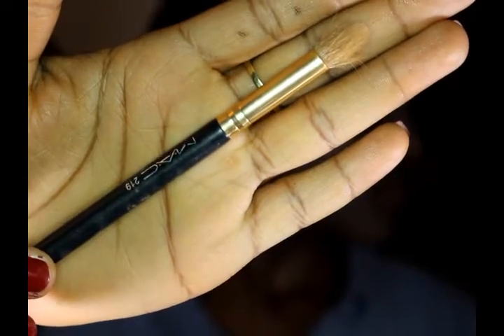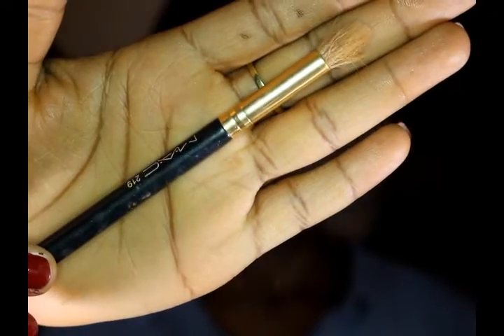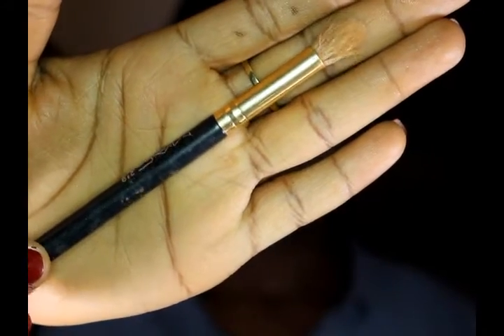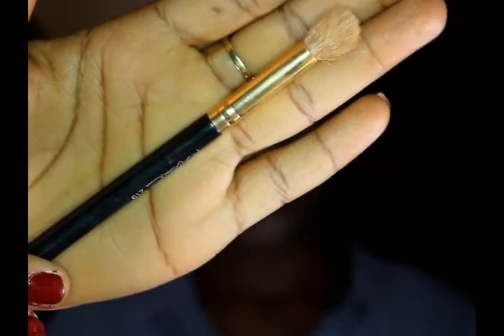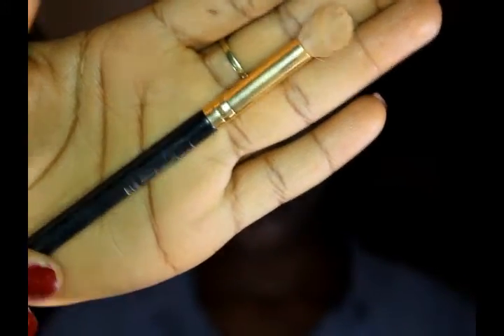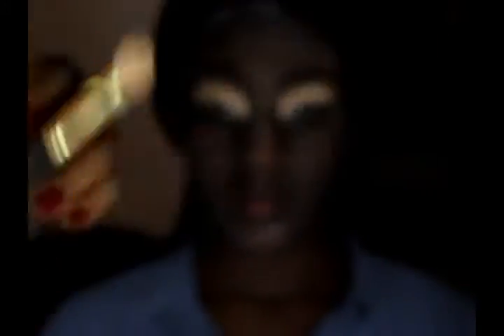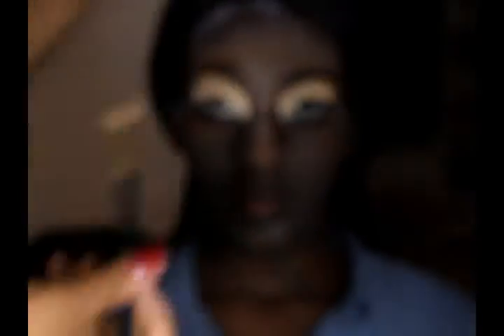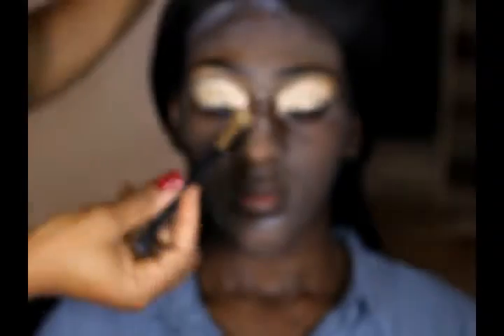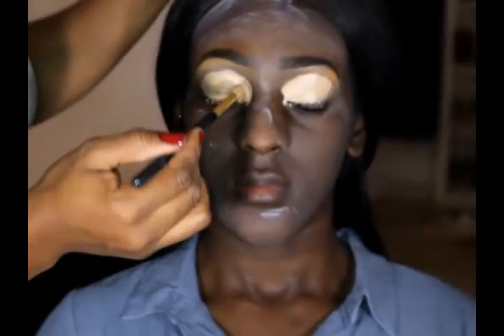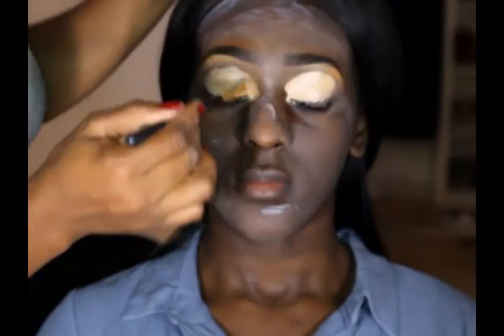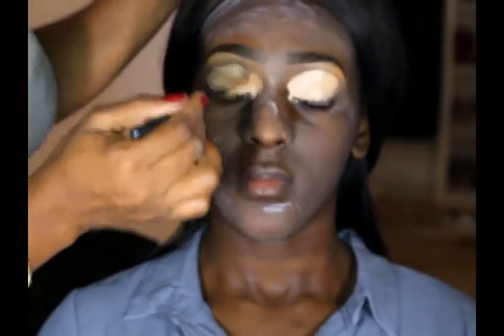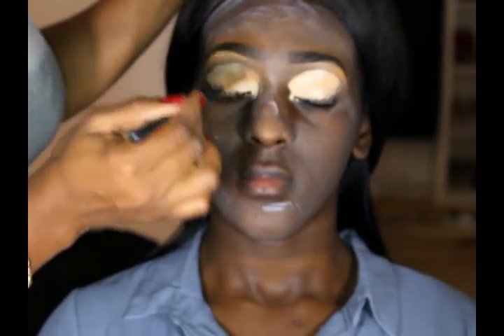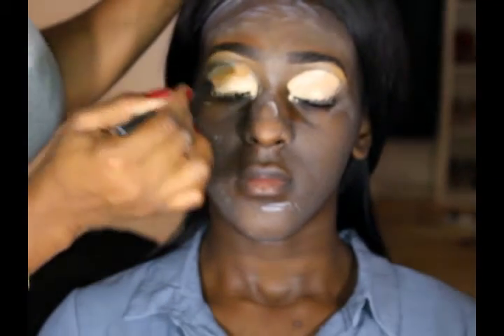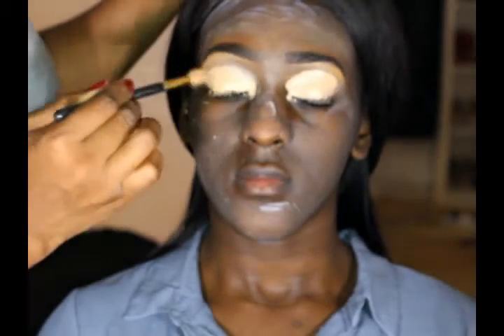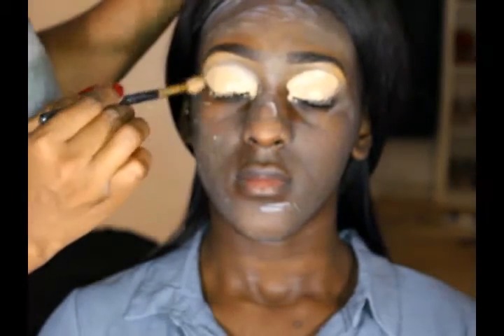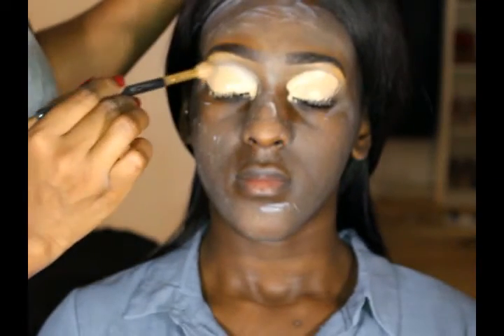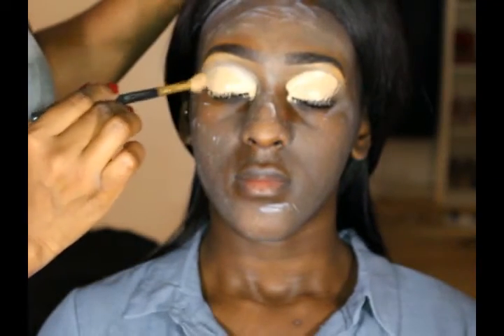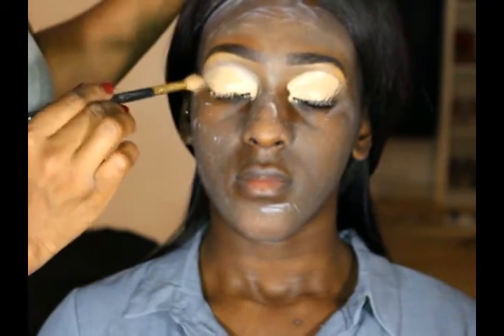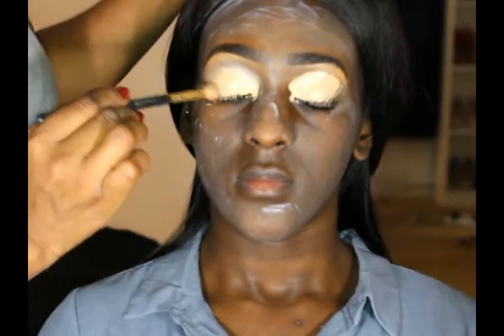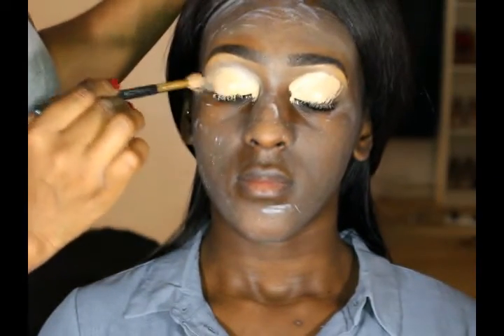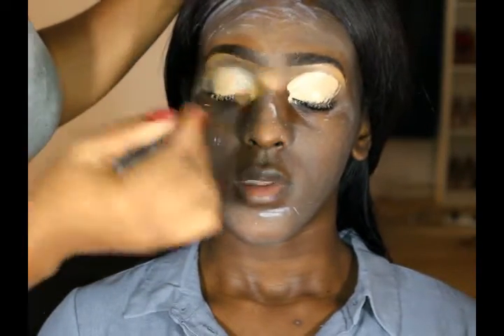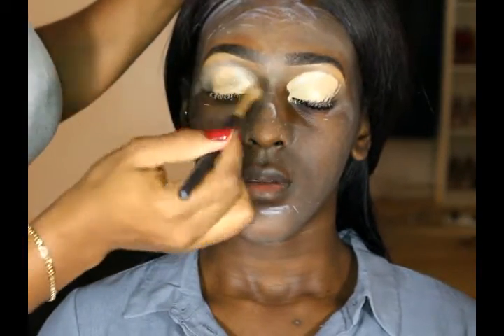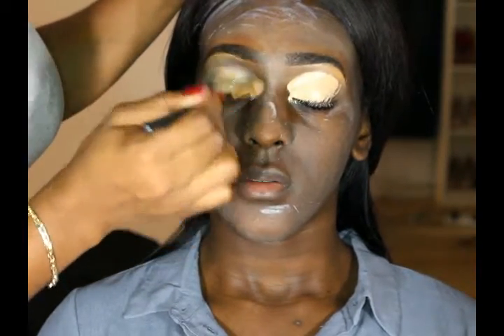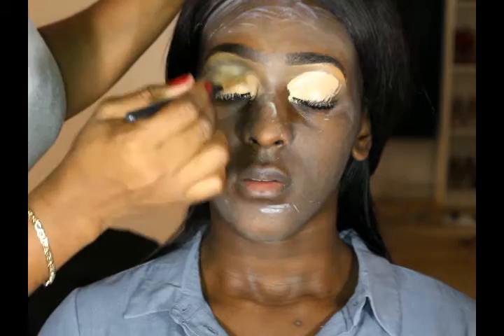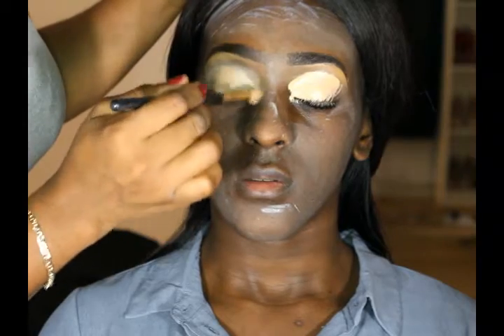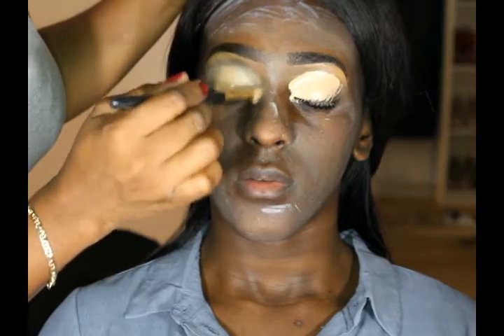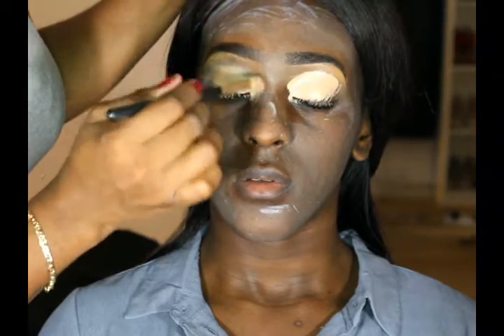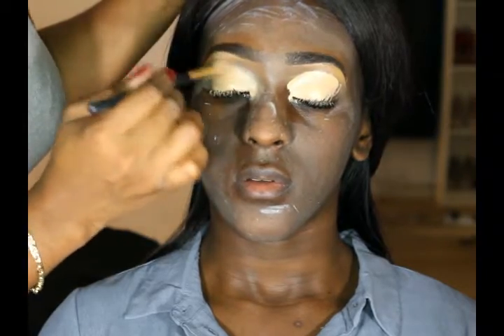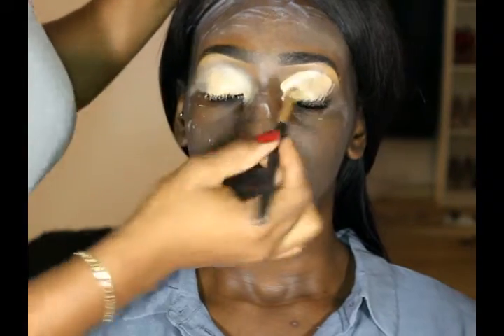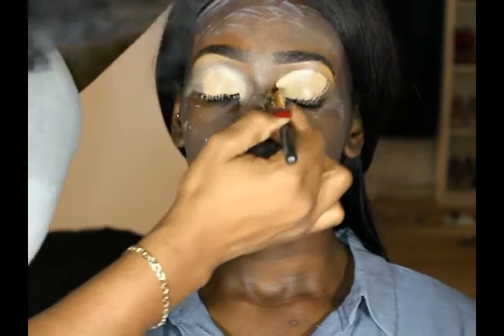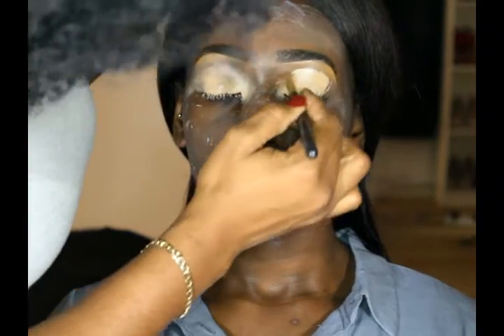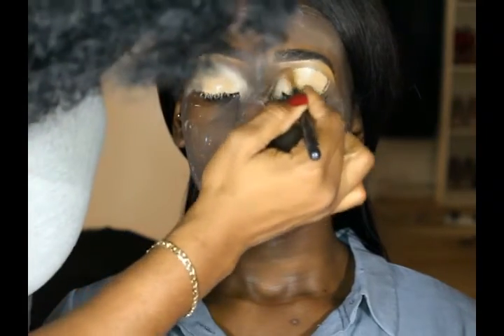The next thing I'm gonna do is just use my blending brush to blend in all the products I've applied on the eyelid. Like I say guys, blending is key, so I'll make sure I blend in all the harsh lines and just blend, blend, blend.